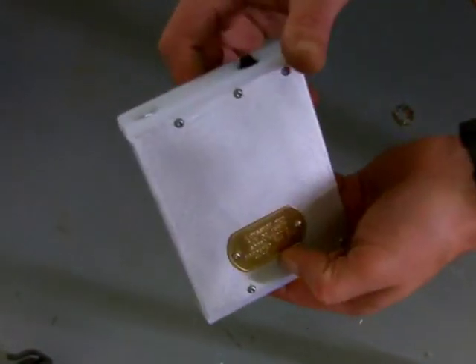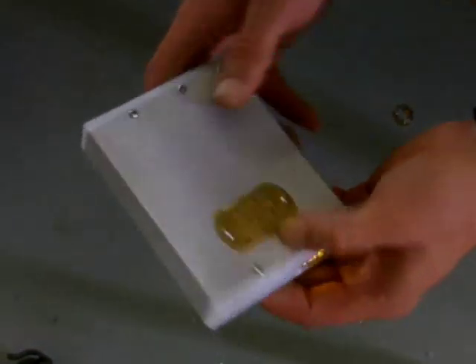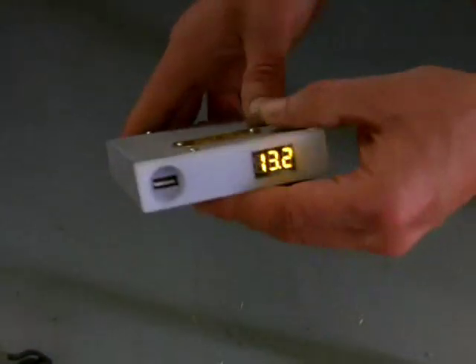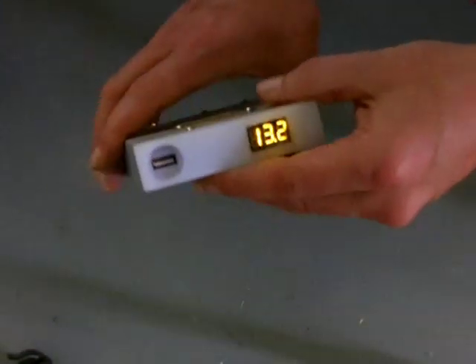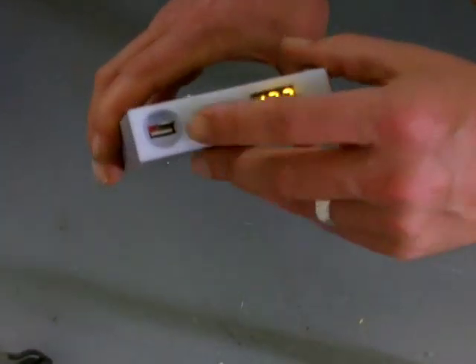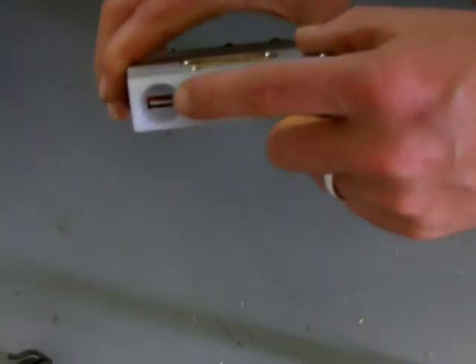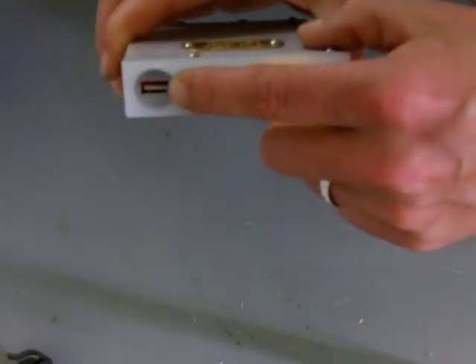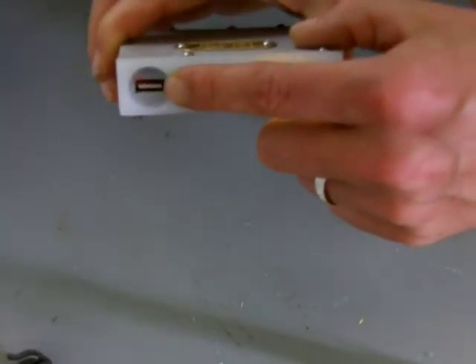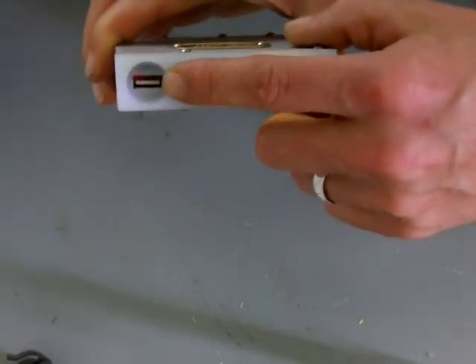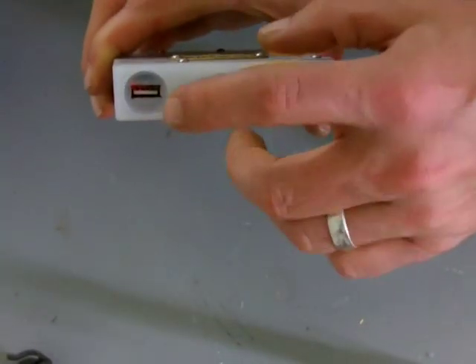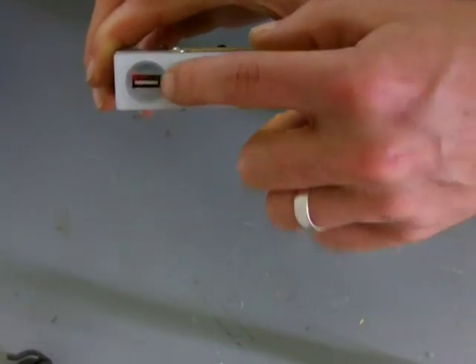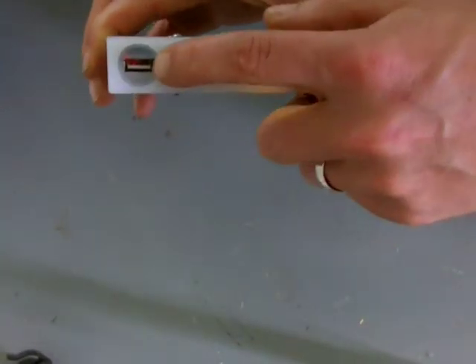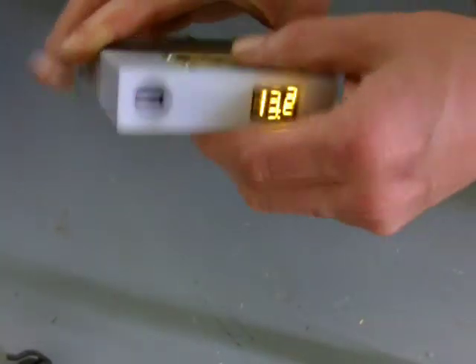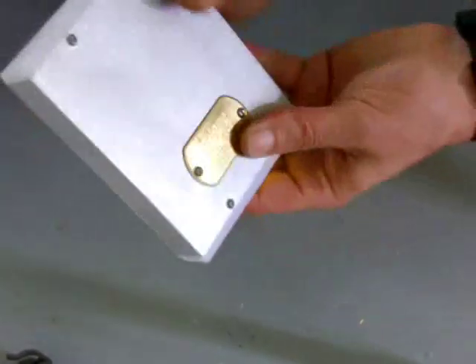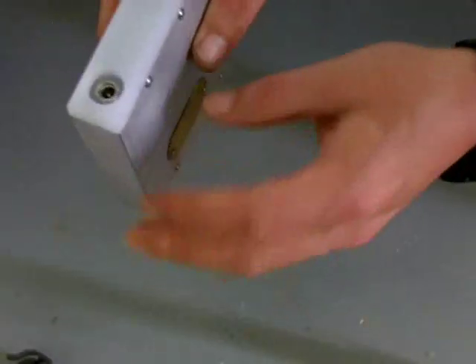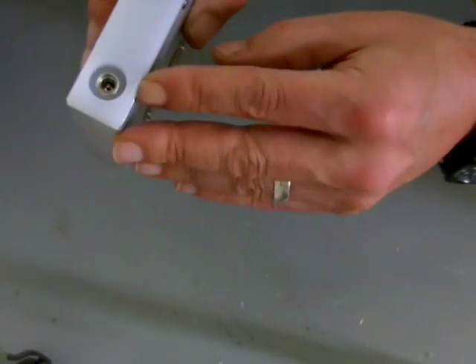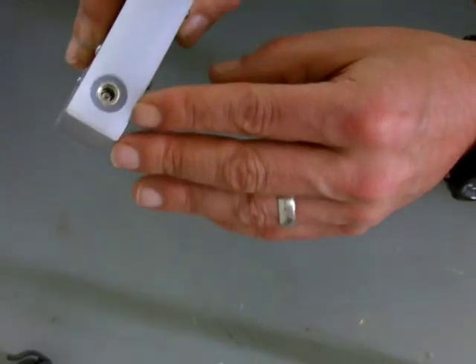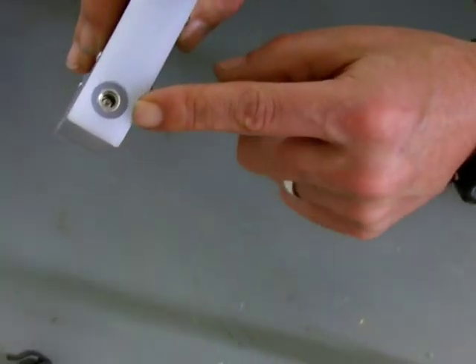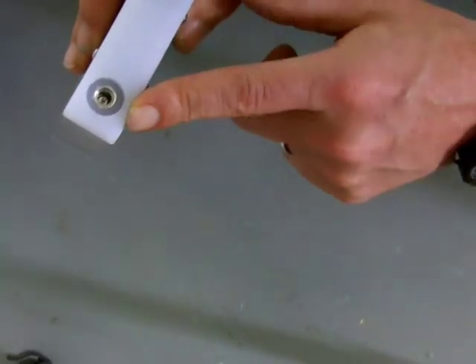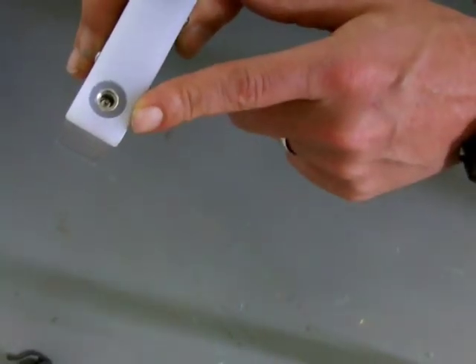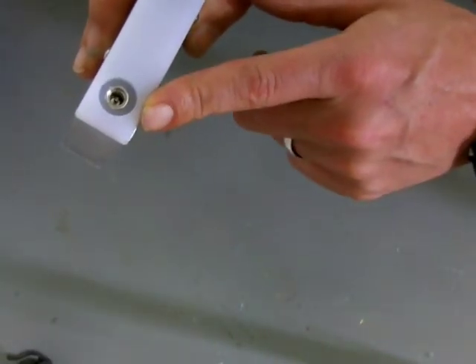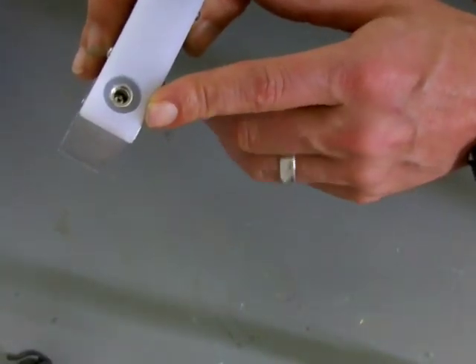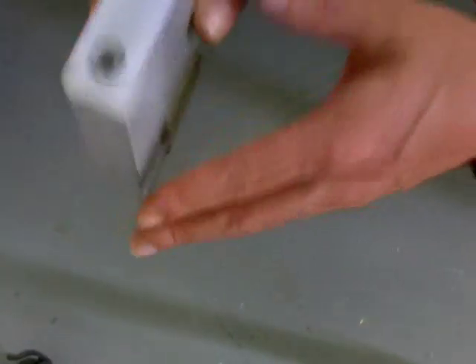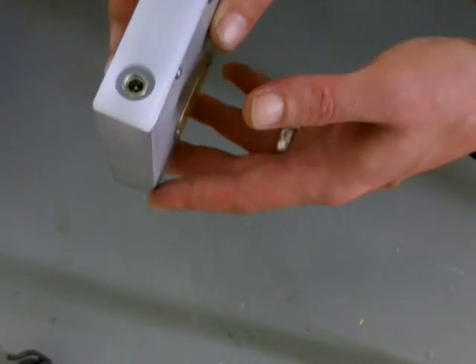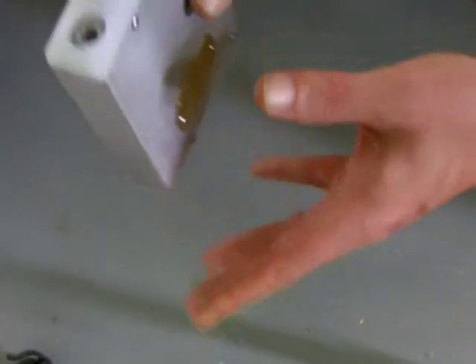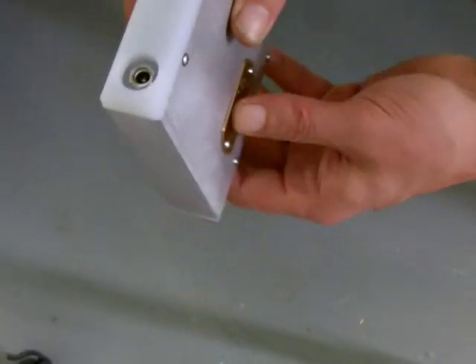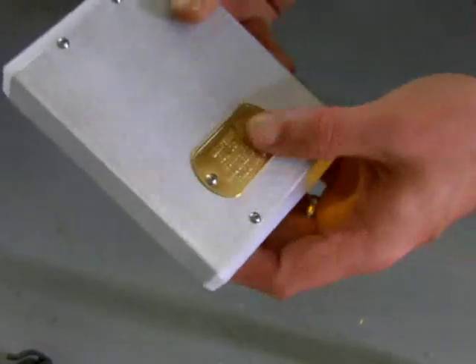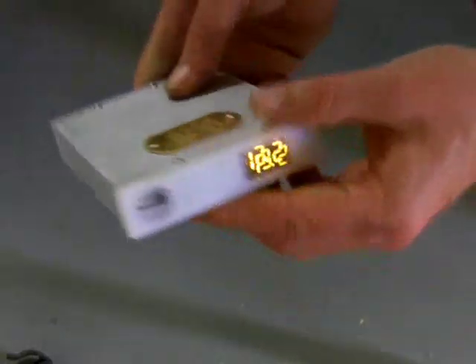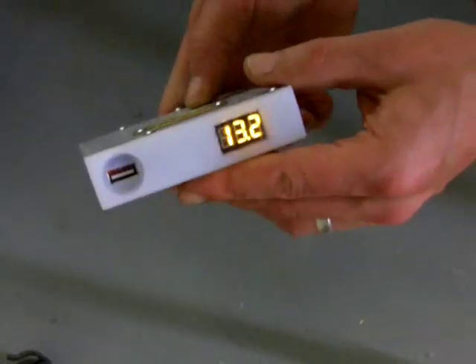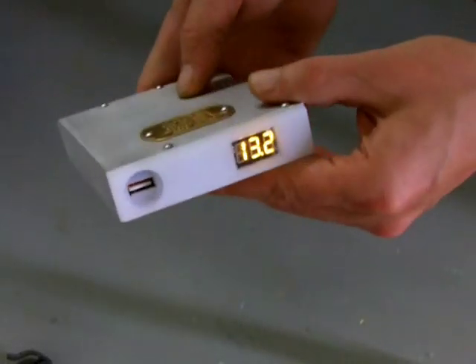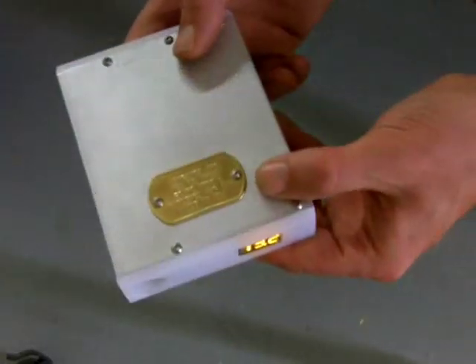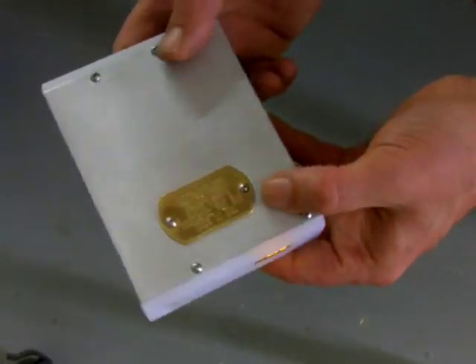The waterproofing — people sometimes wonder, because of course the sockets are open. It's true that water can enter the sockets, but it's also true that water cannot penetrate beyond the sockets. So if you get this thing wet, it's not a problem — shake it out, blow the ports out, and keep on running.